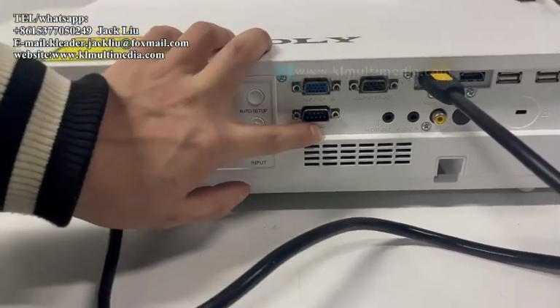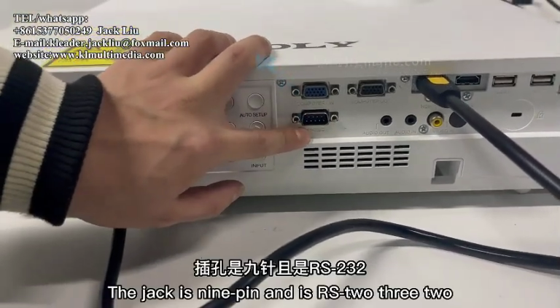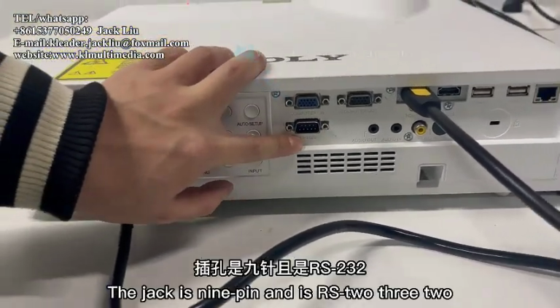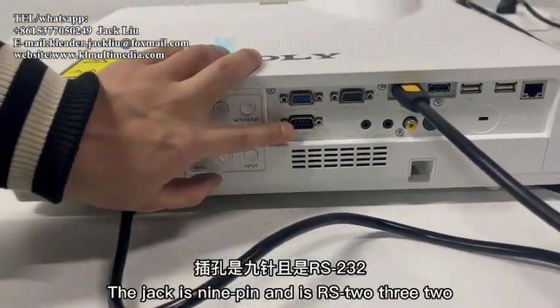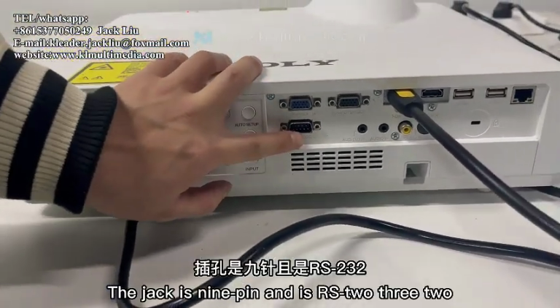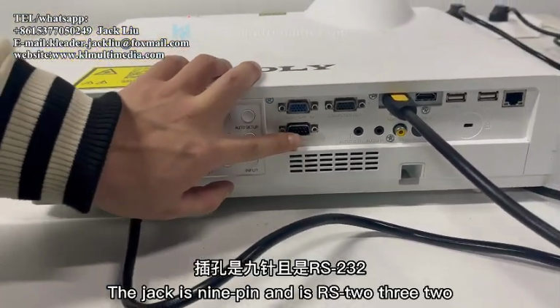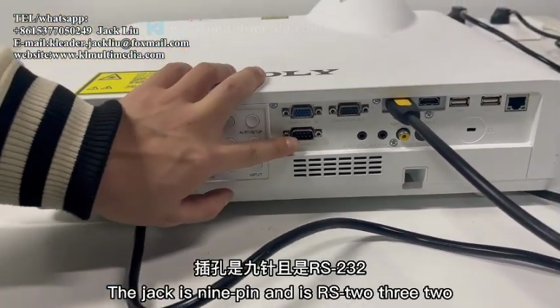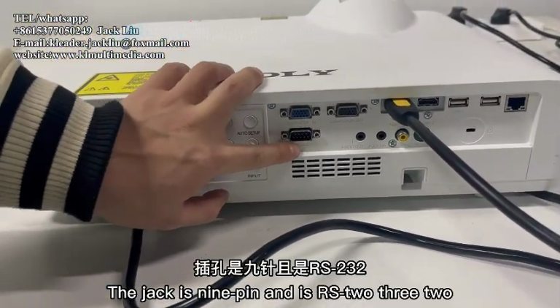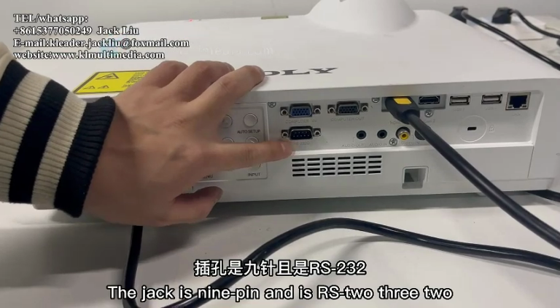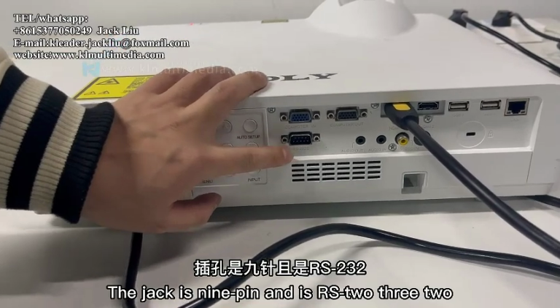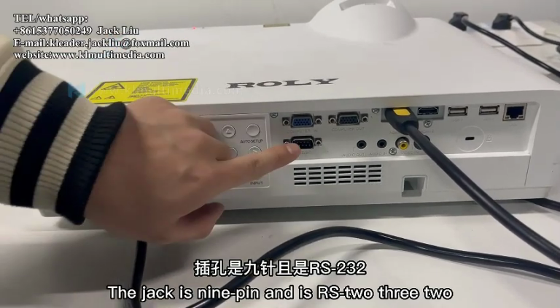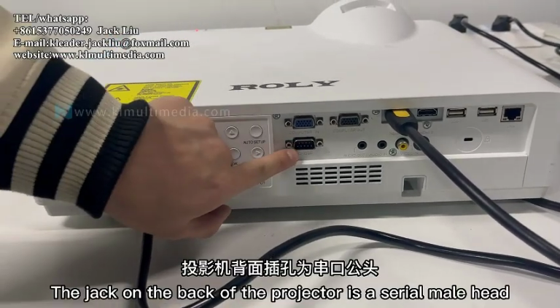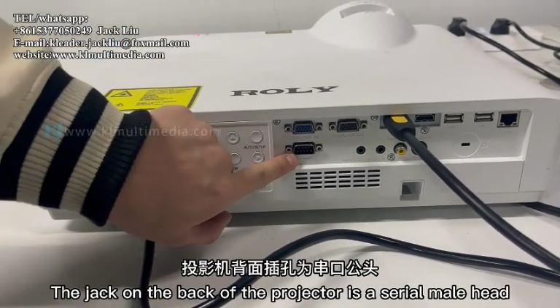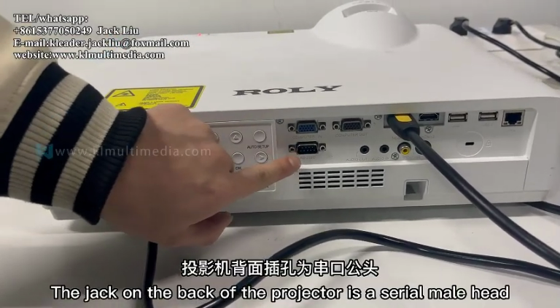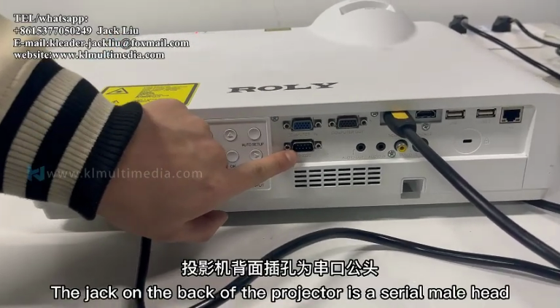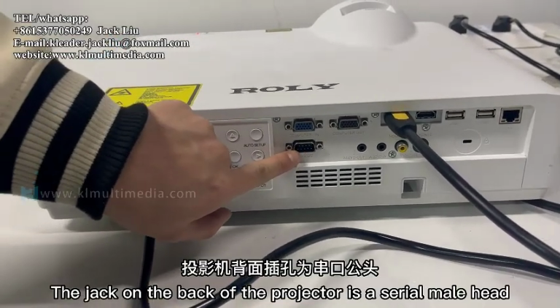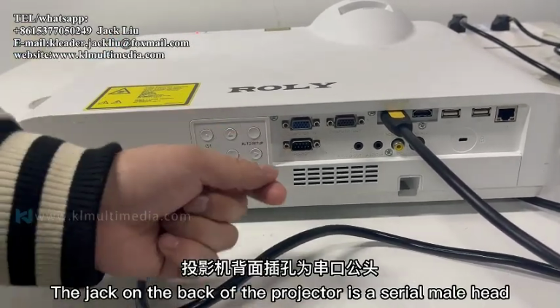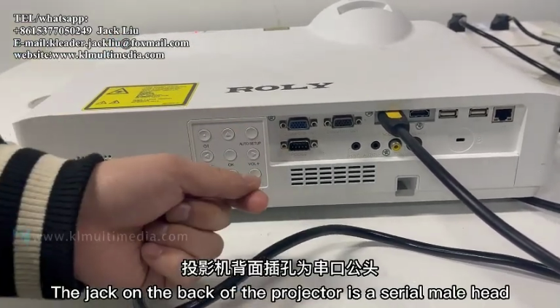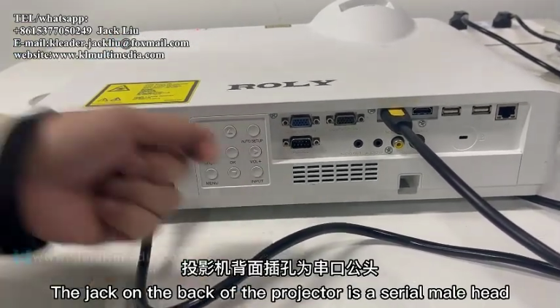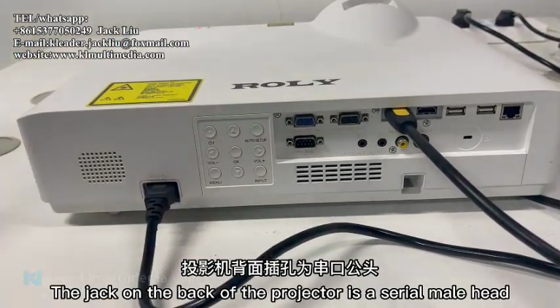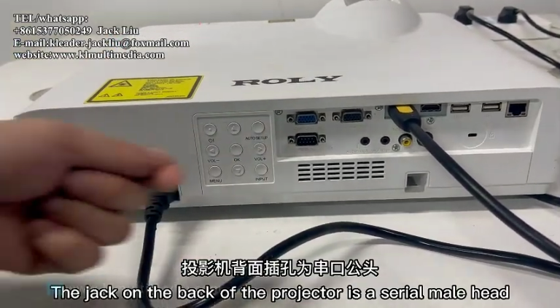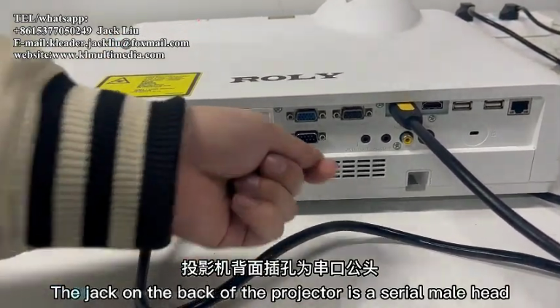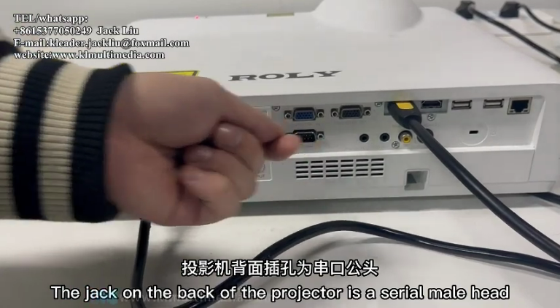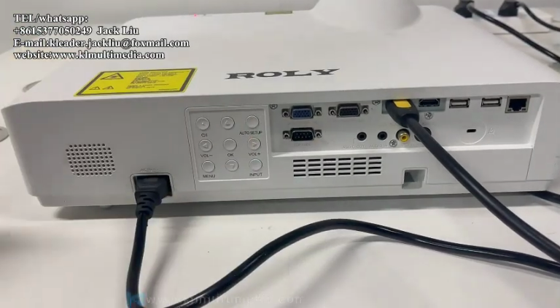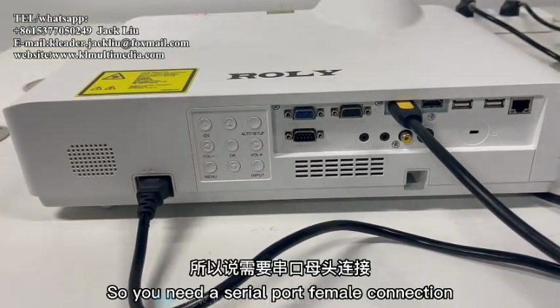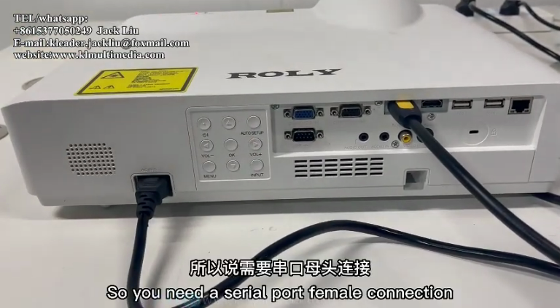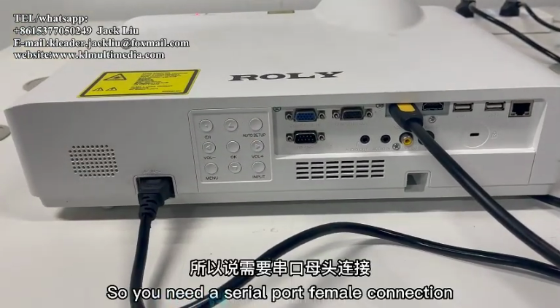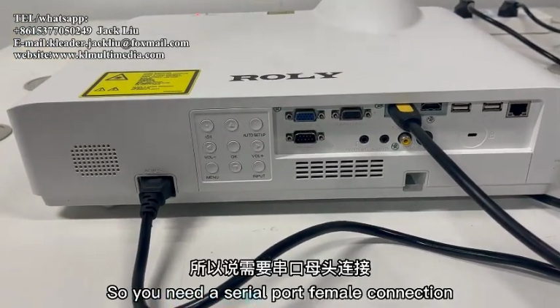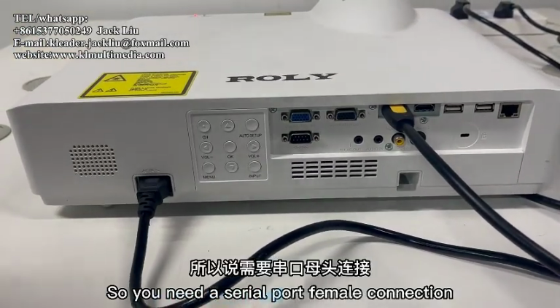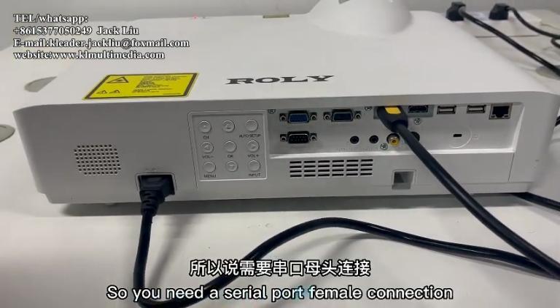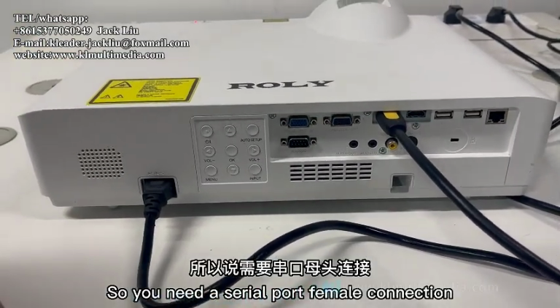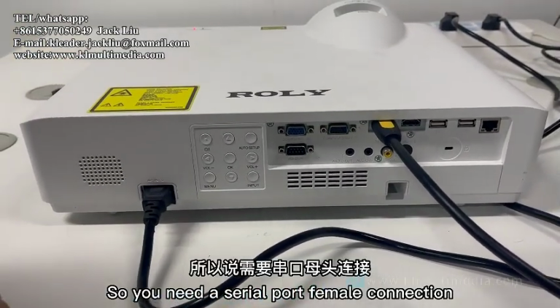The jack is 9-pin RS232. The jack on the back of the projector is a serial male head, so you need a serial port female connector.